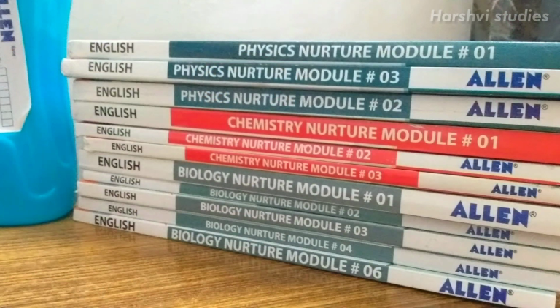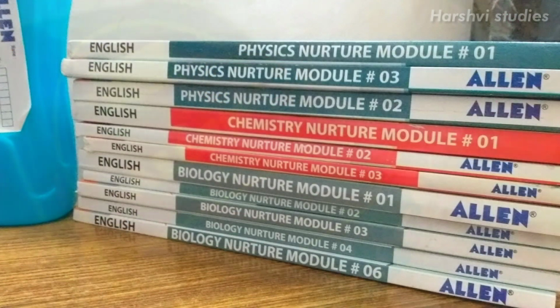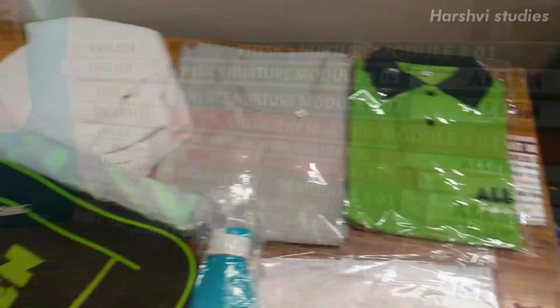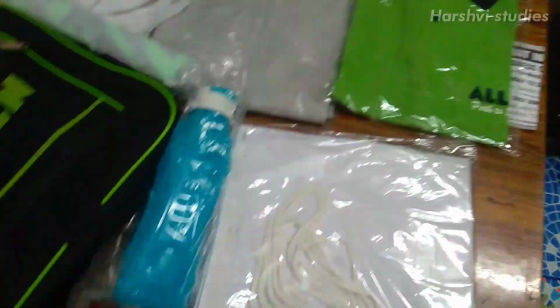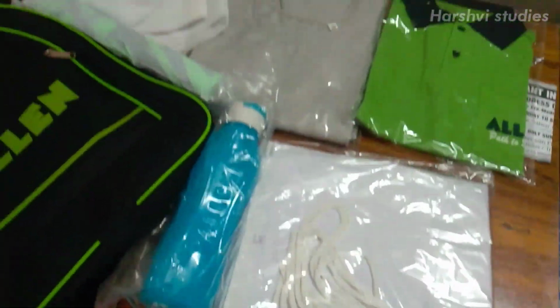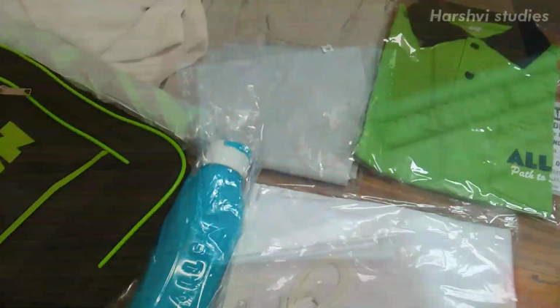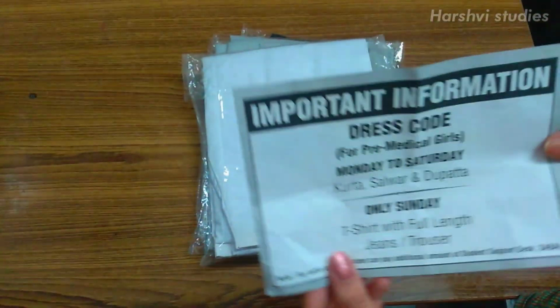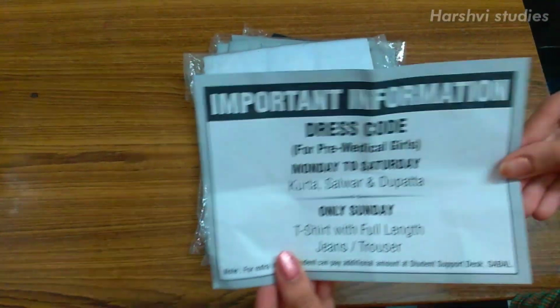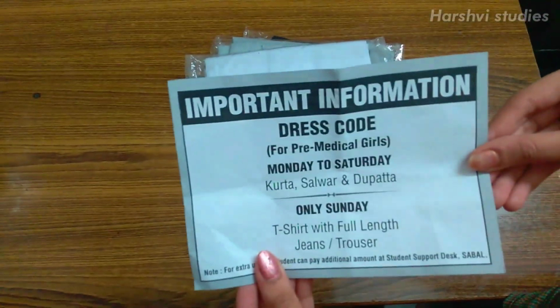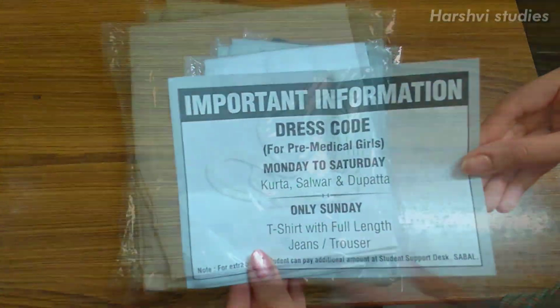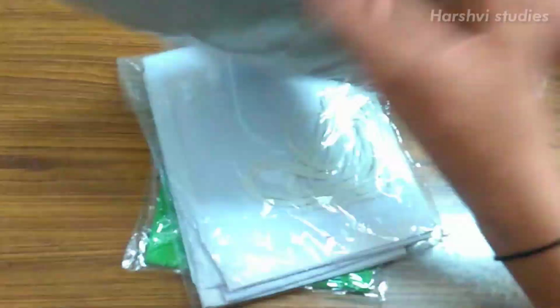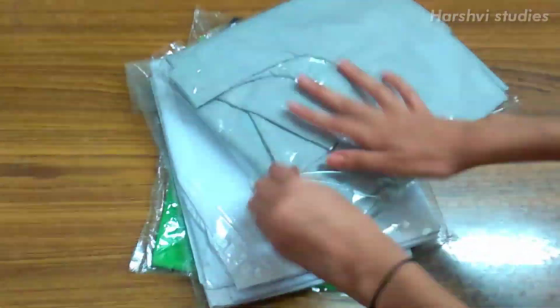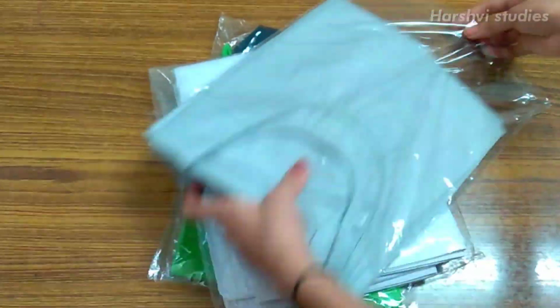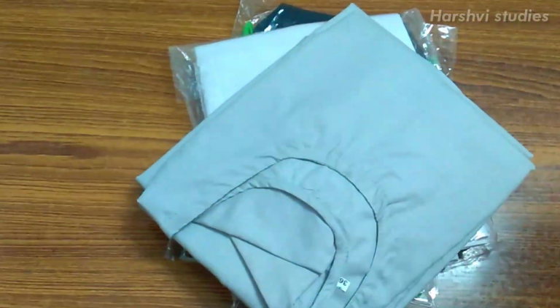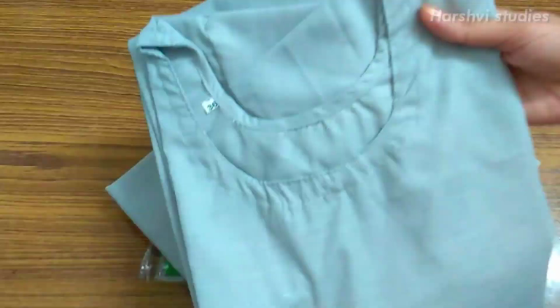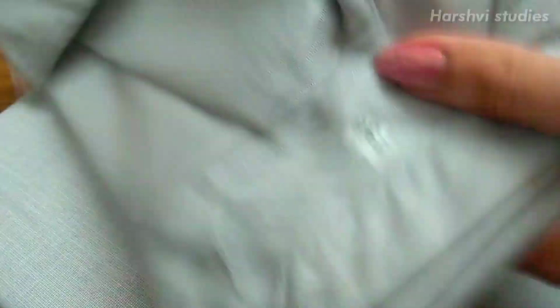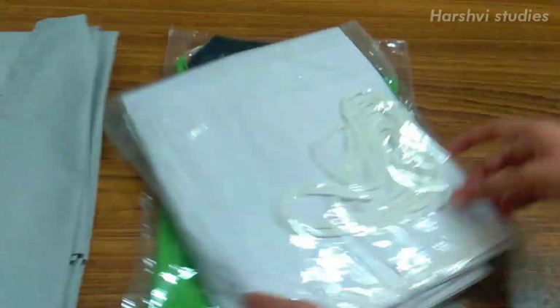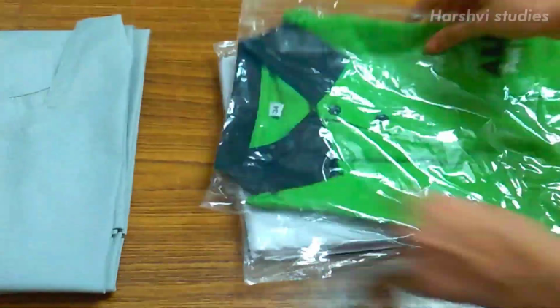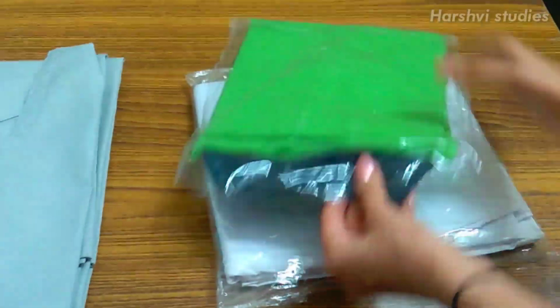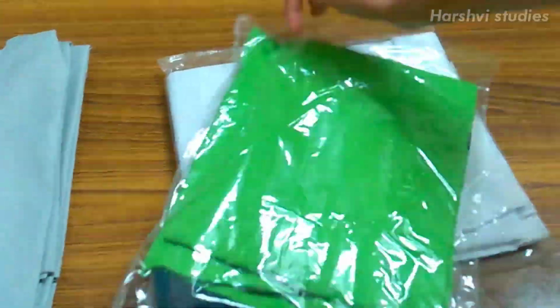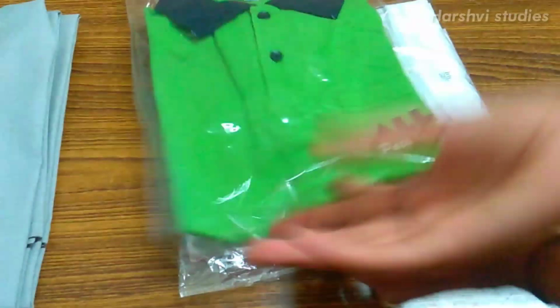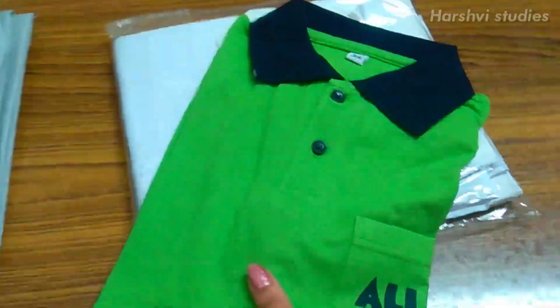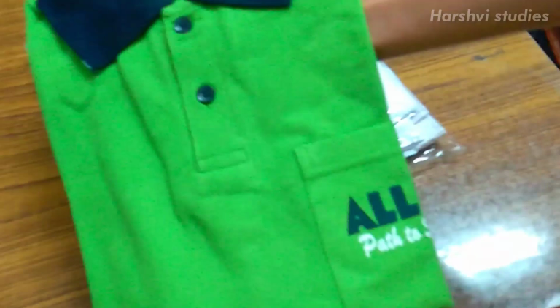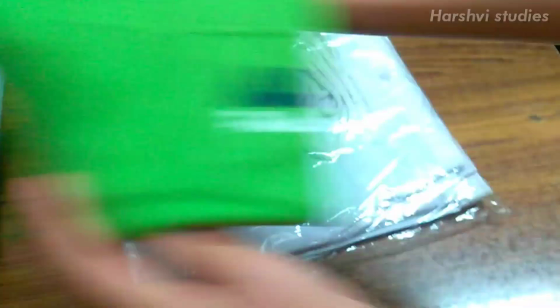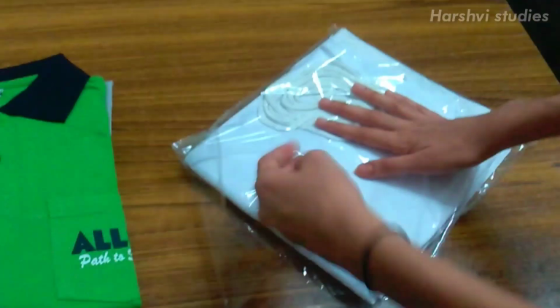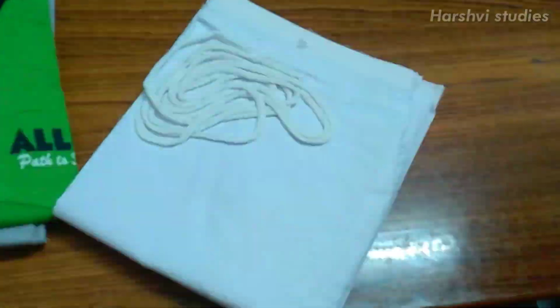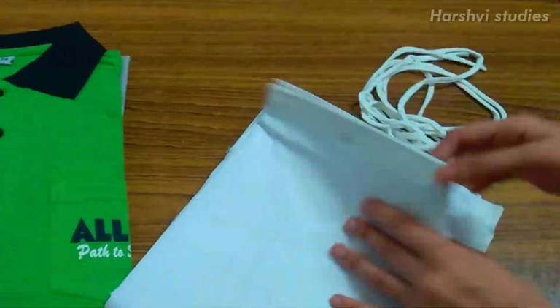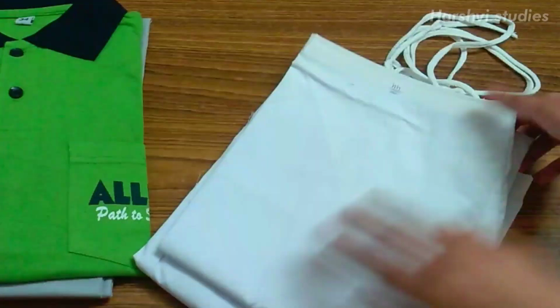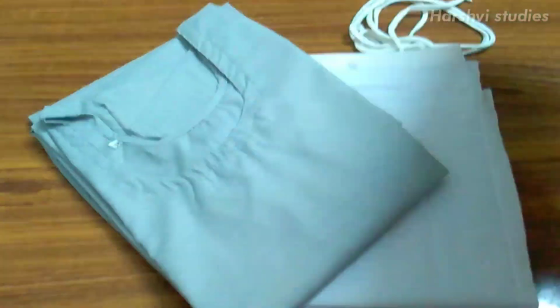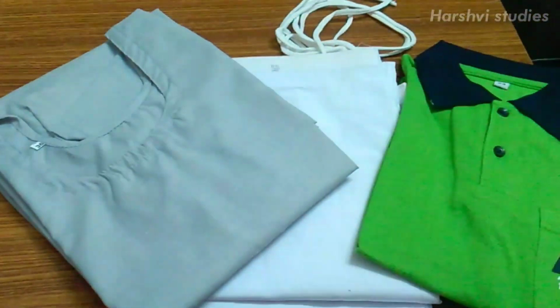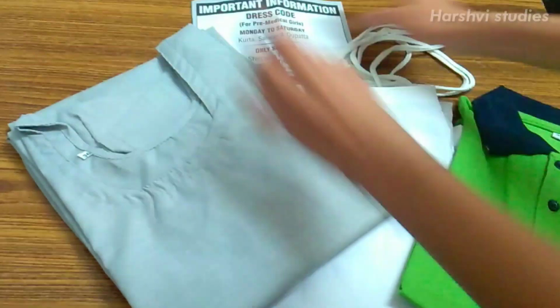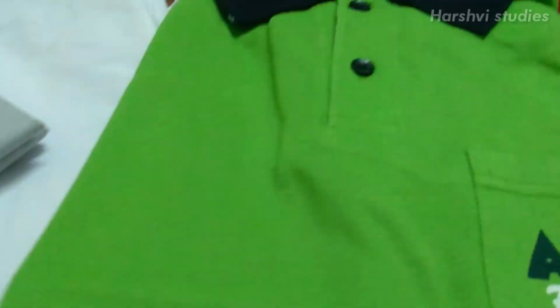The next thing is the uniform. As you could read on the information paper, what is the dress code — seriously guys, I think I would look like a joker while wearing the suit and salwar for the first time. Anyways, let me show you what all I have got in the admission kit.